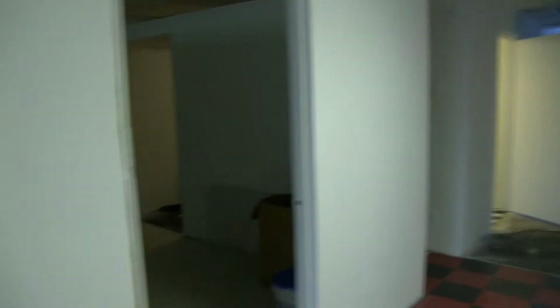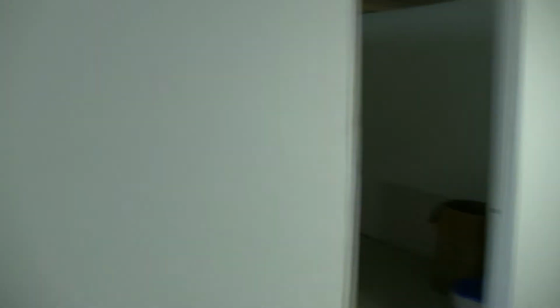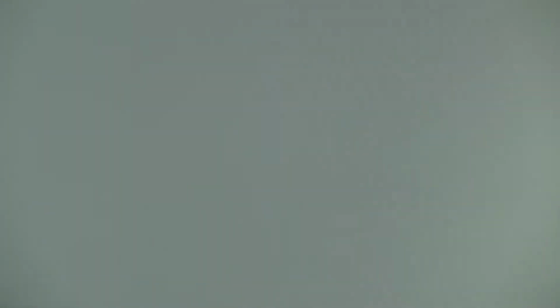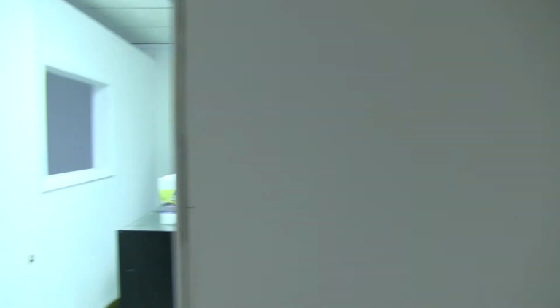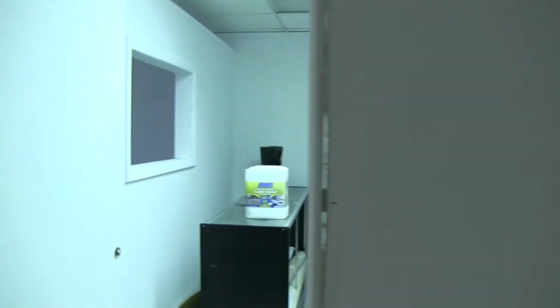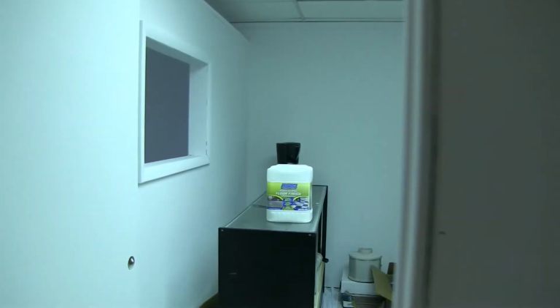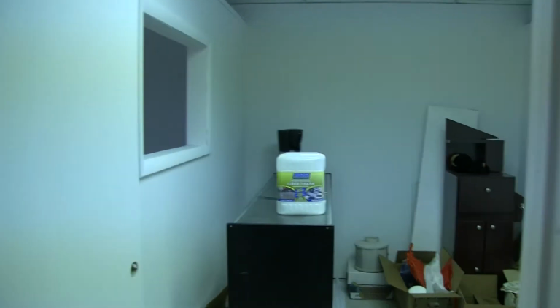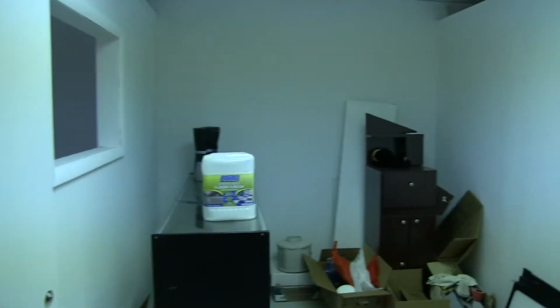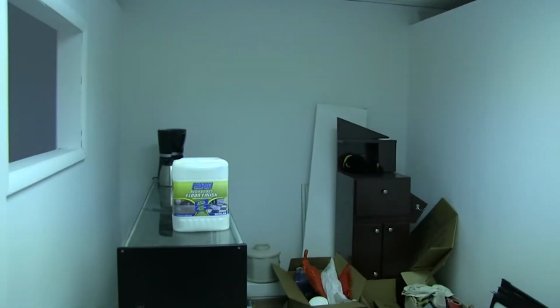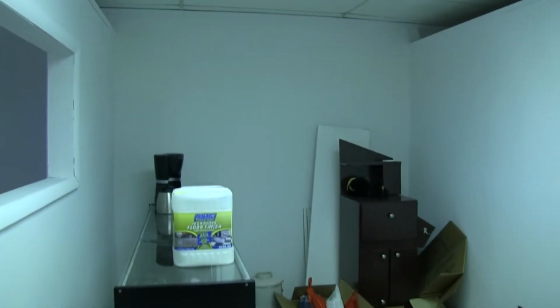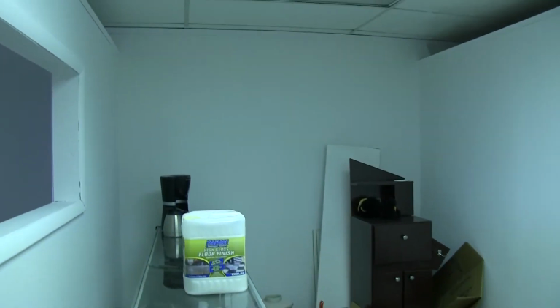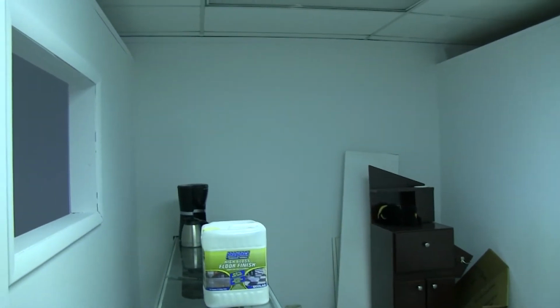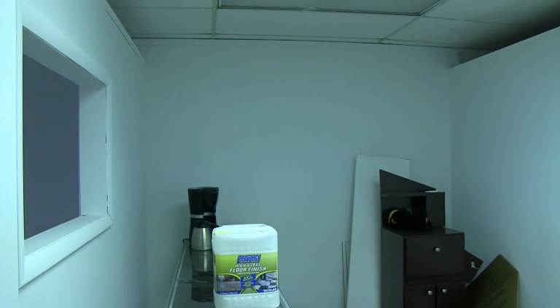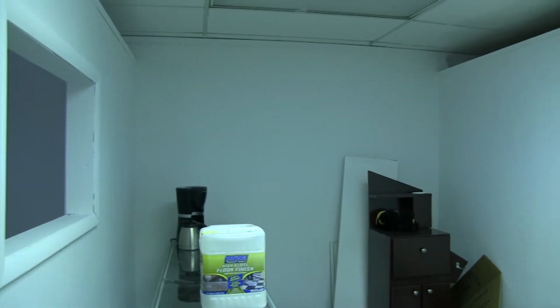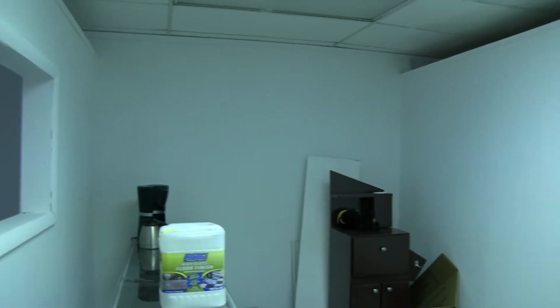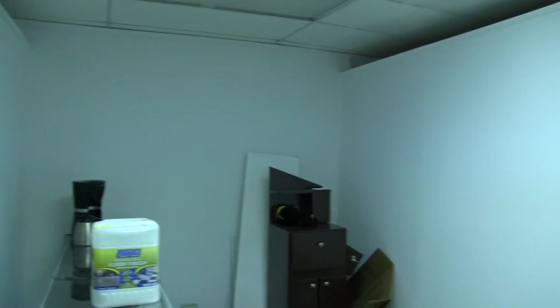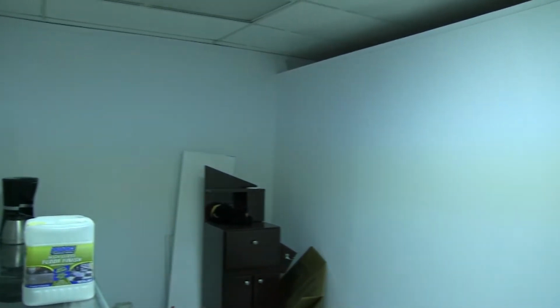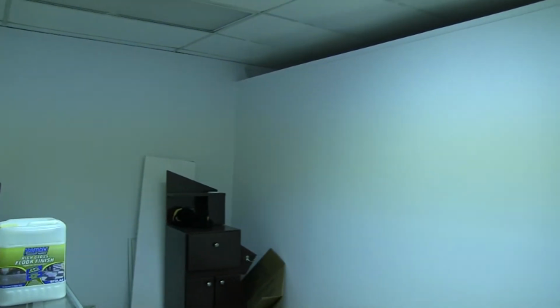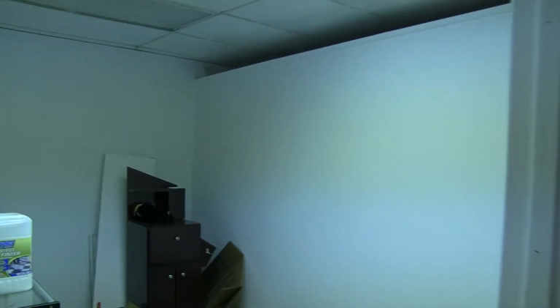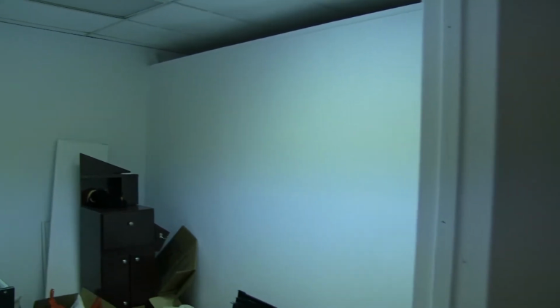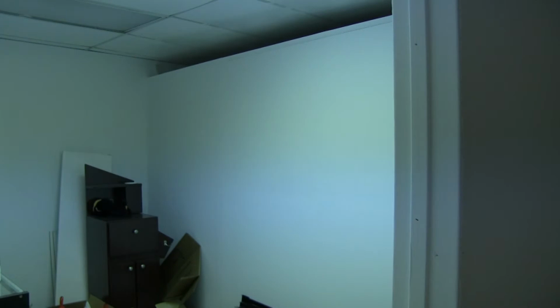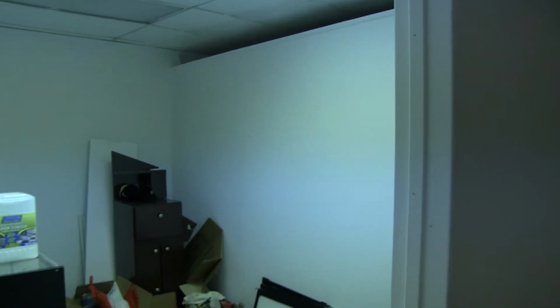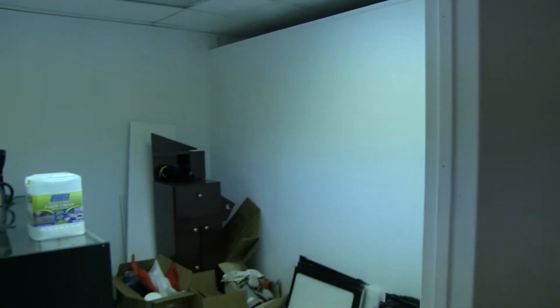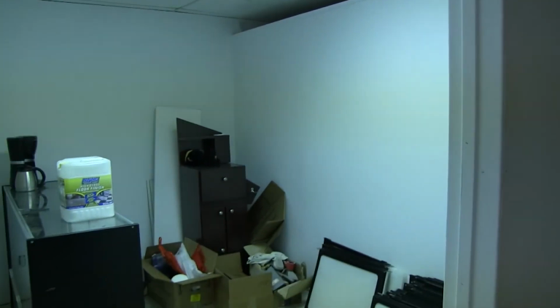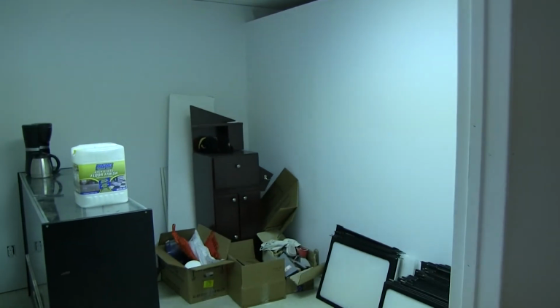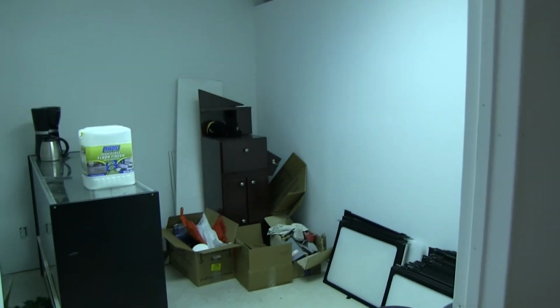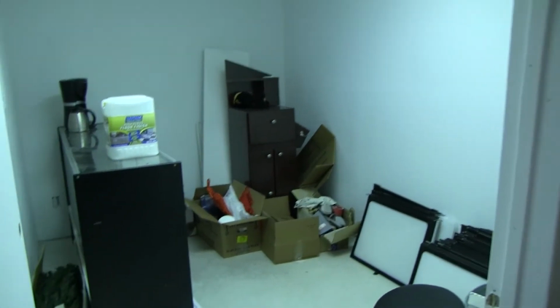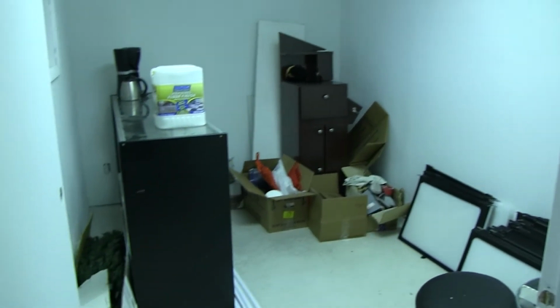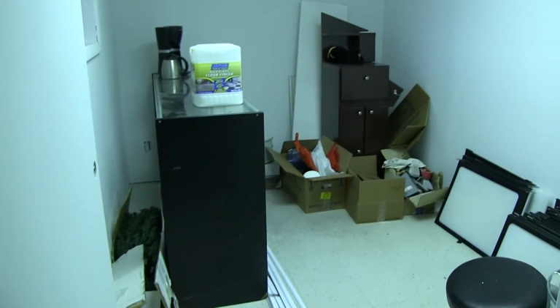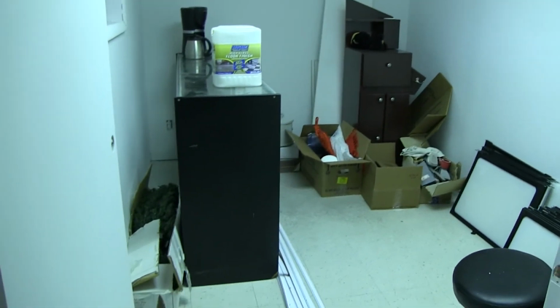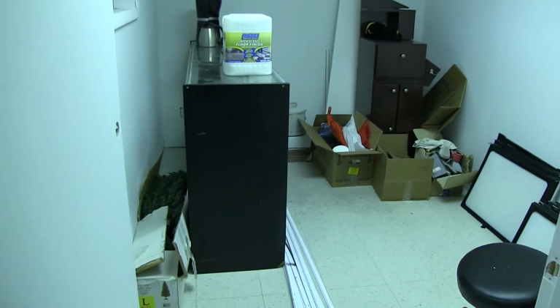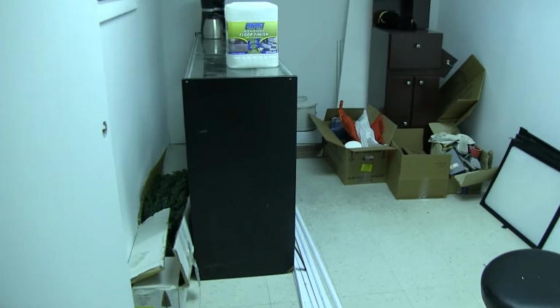And this is another room. Nice clean walls and a showcase.